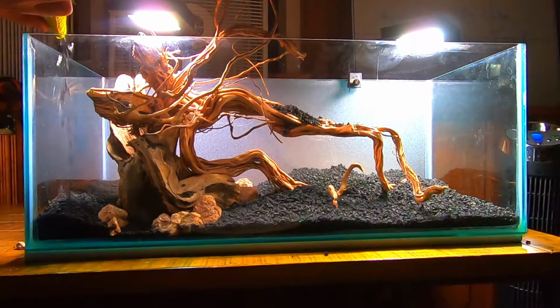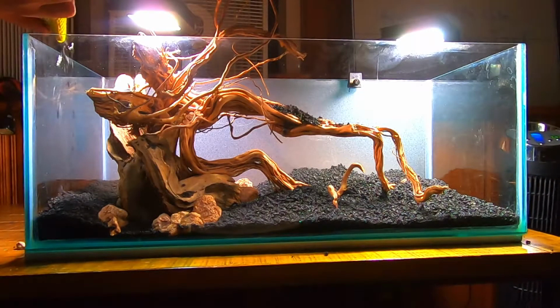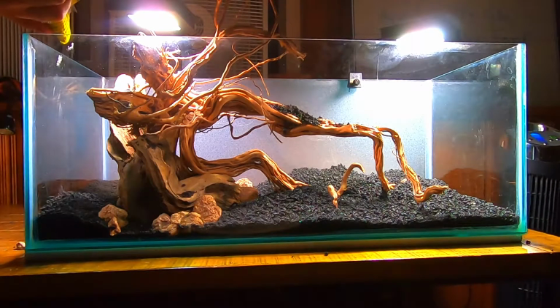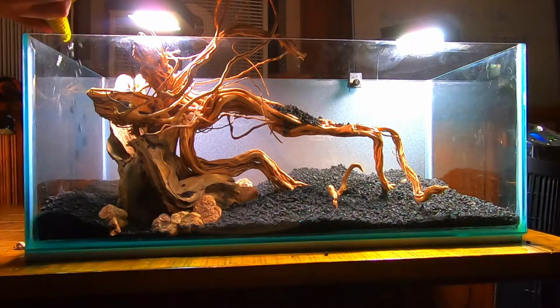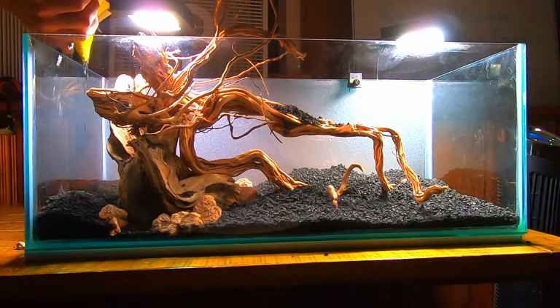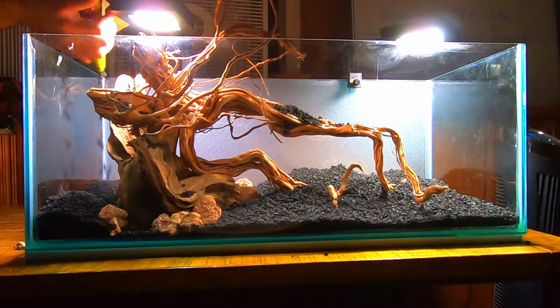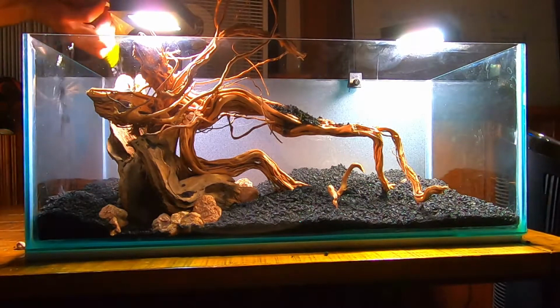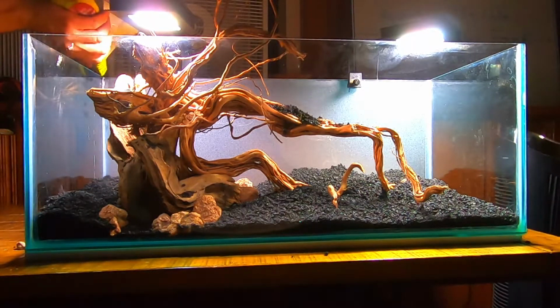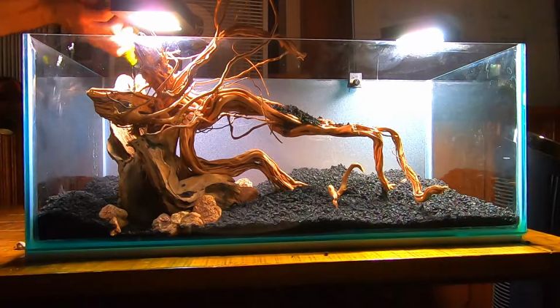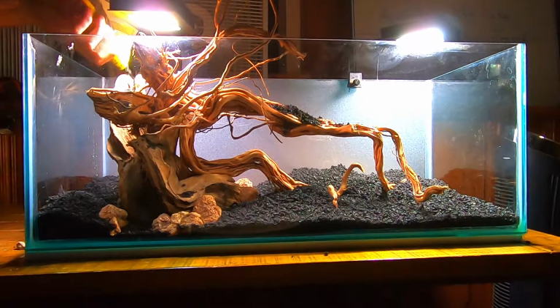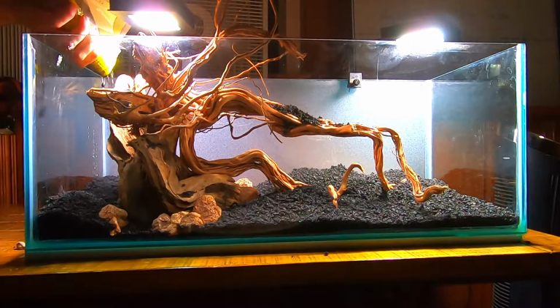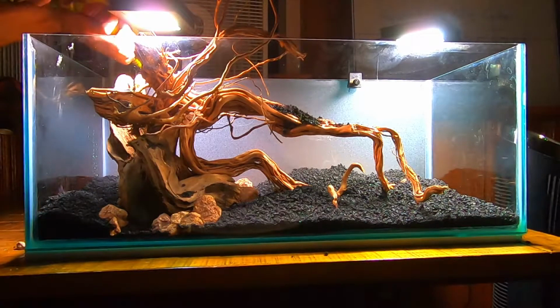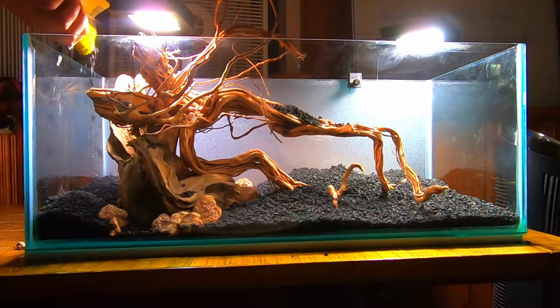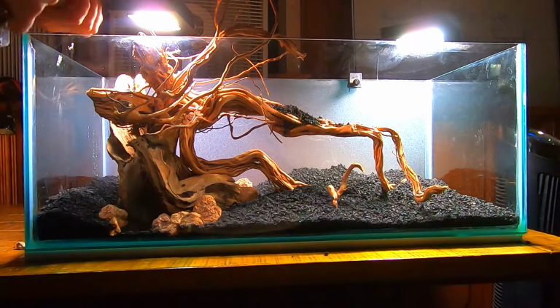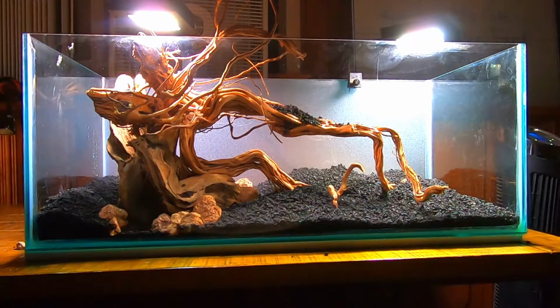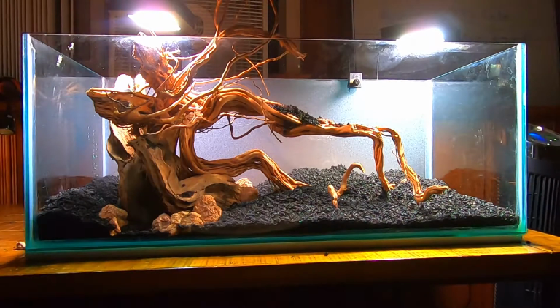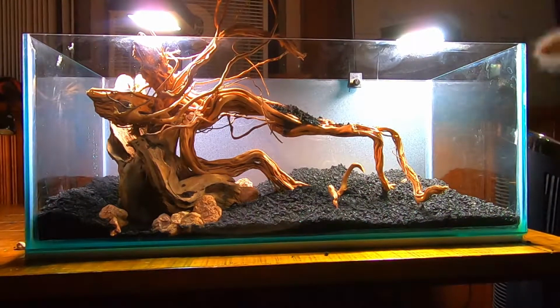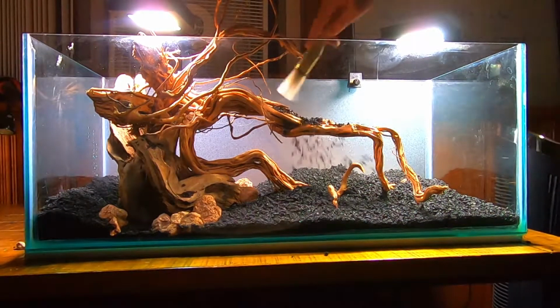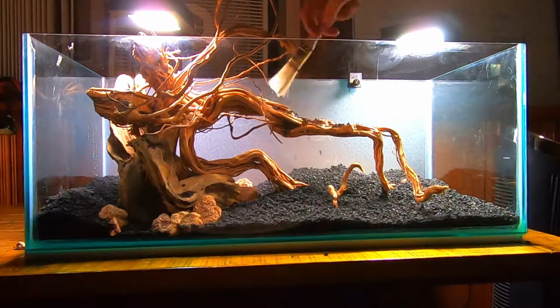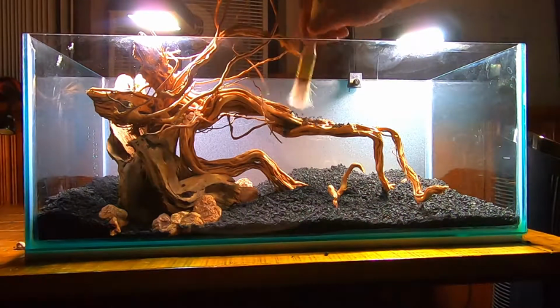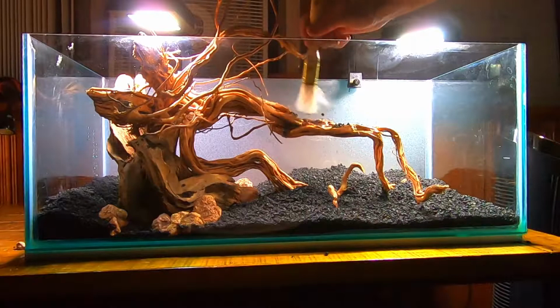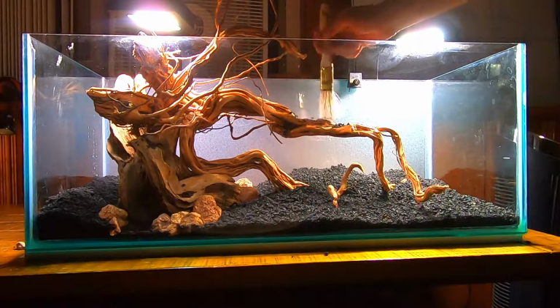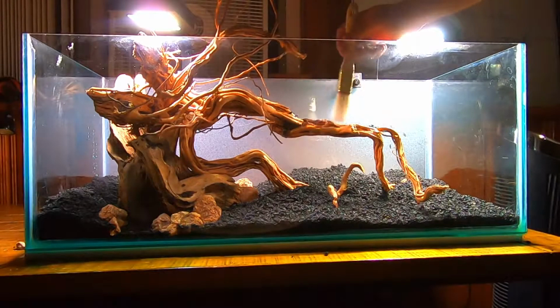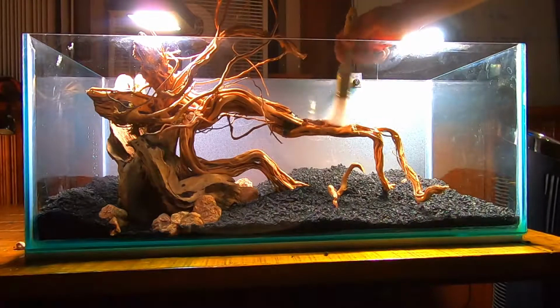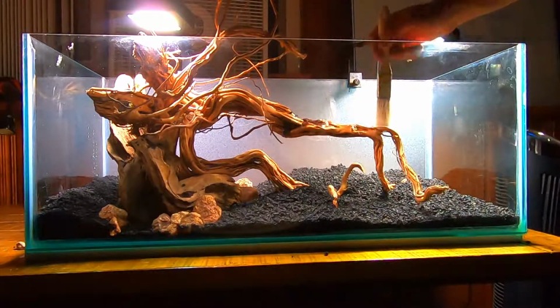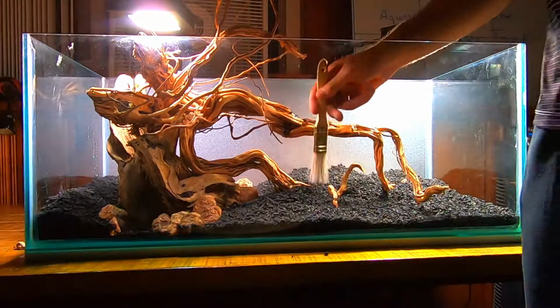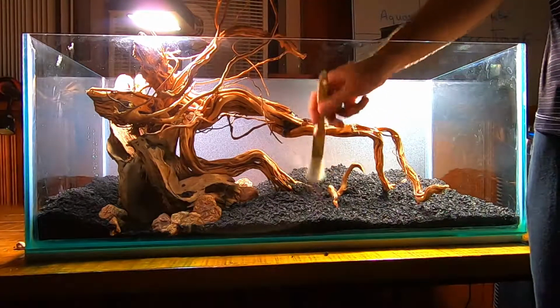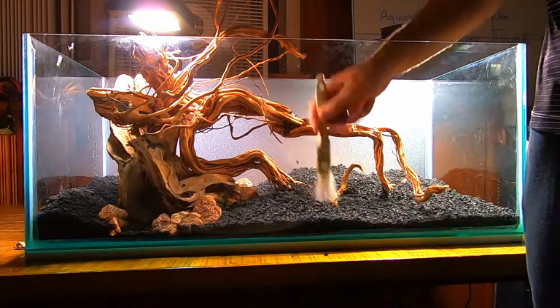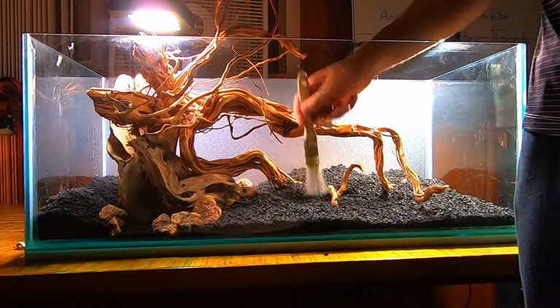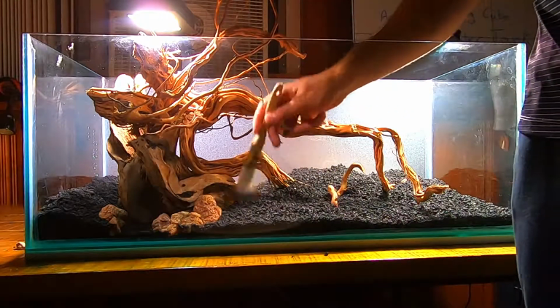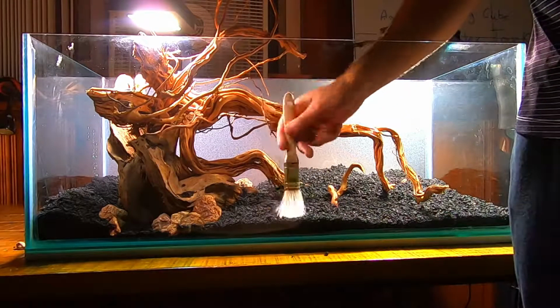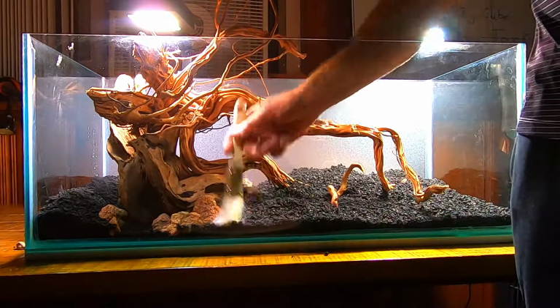To move the substrate around you can use a paintbrush, spatula, or just your hand. In the next part I will be aquascaping with rocks and adding plants into the aquarium.